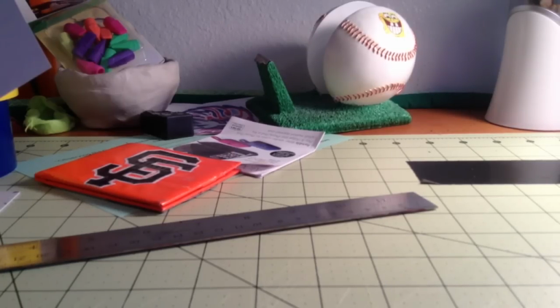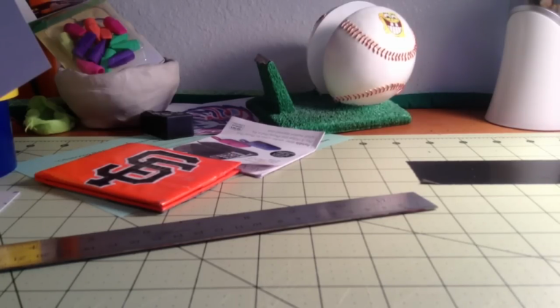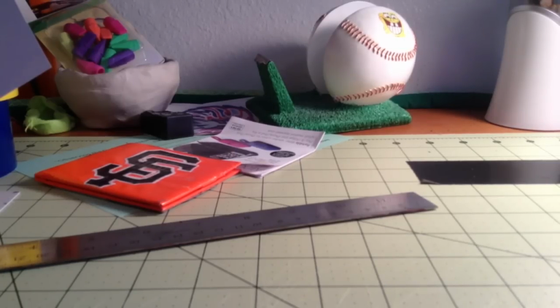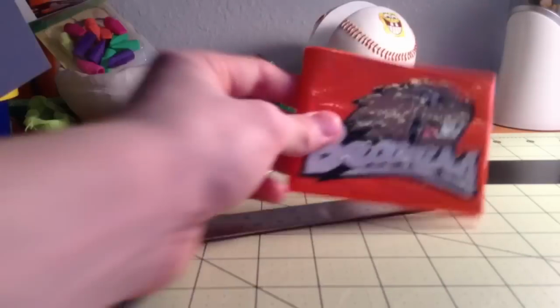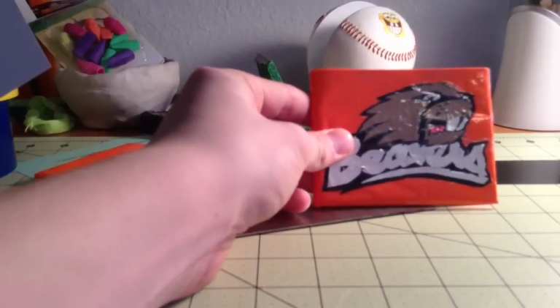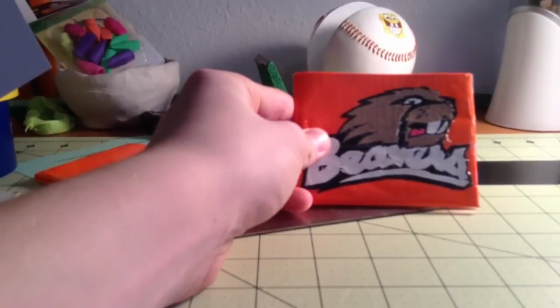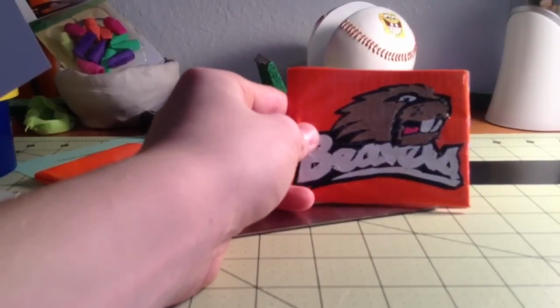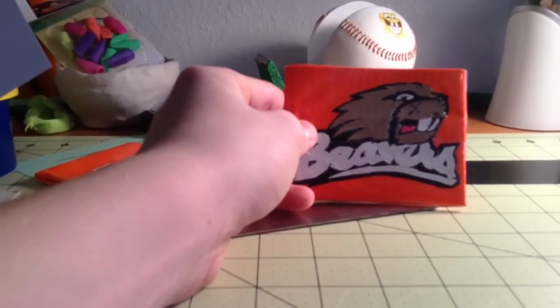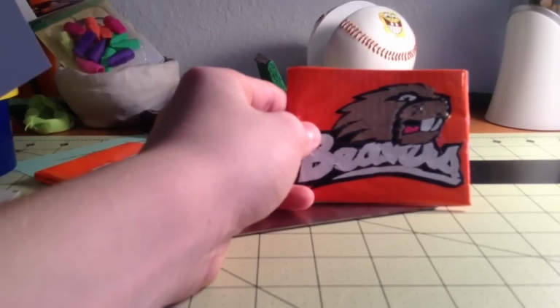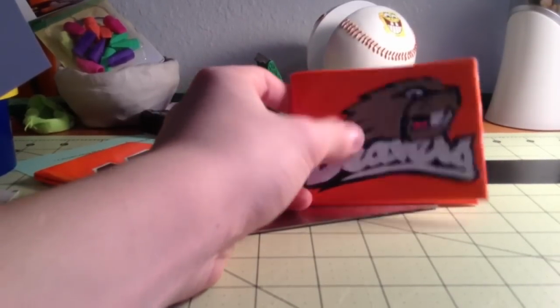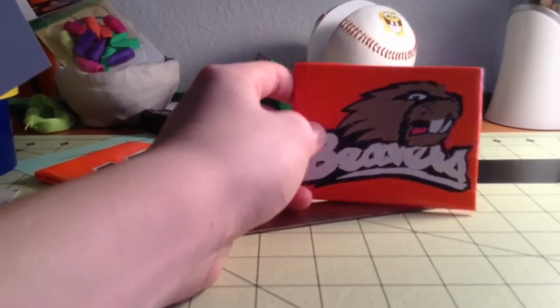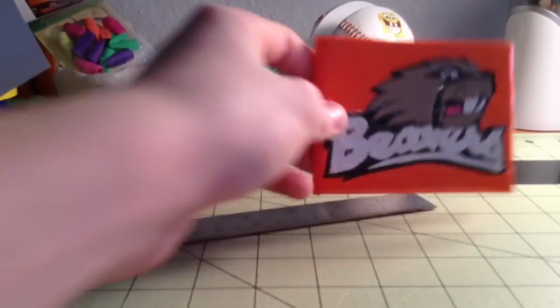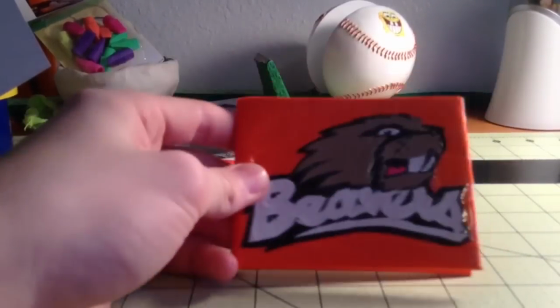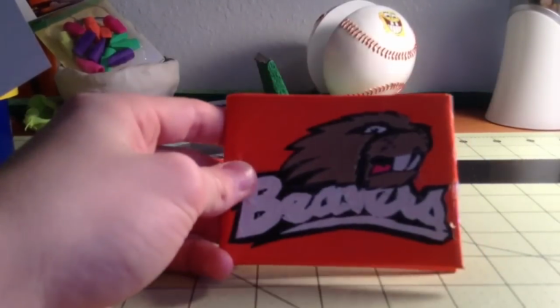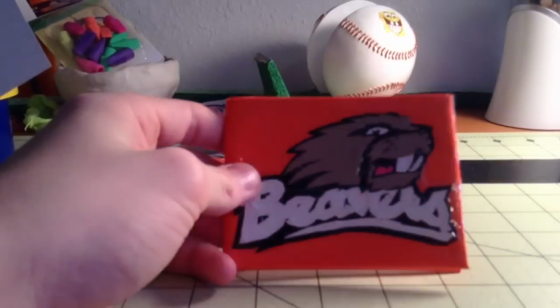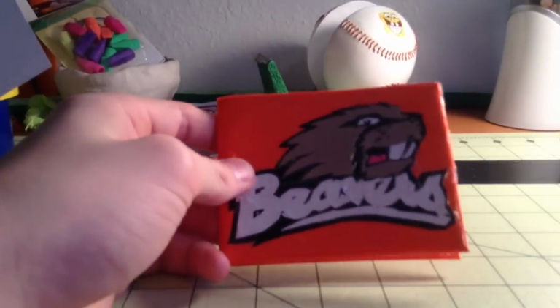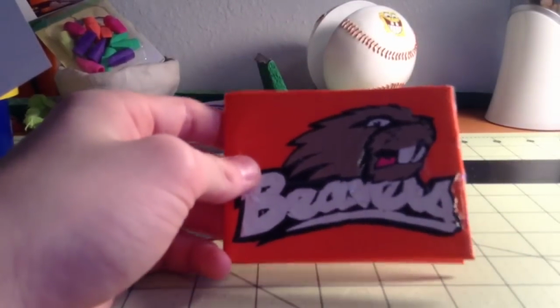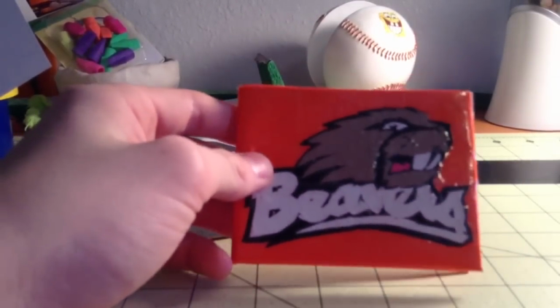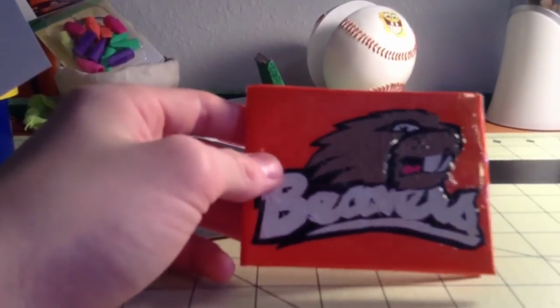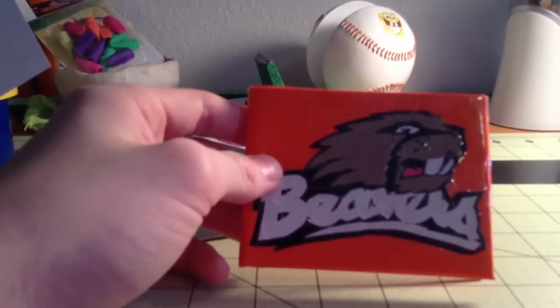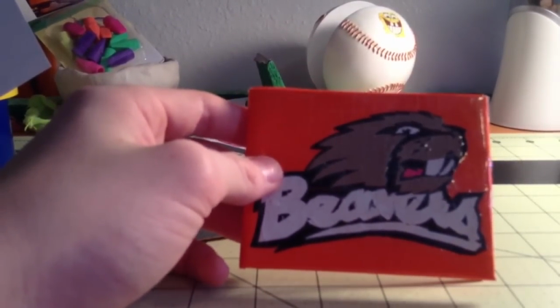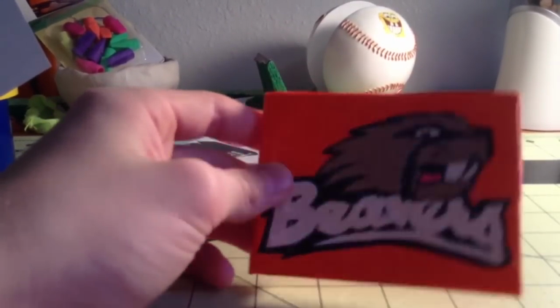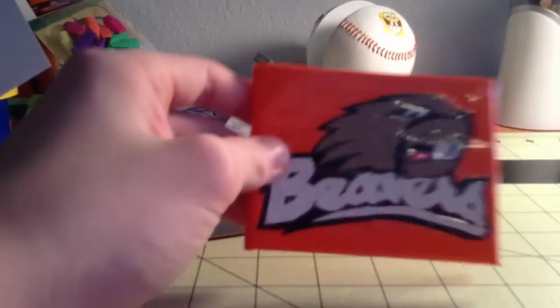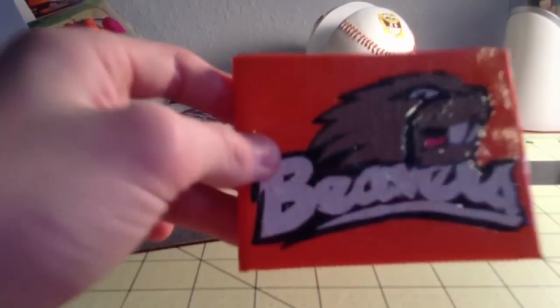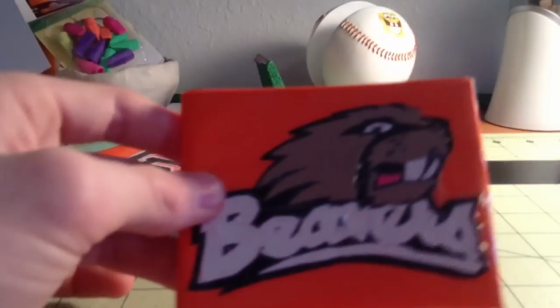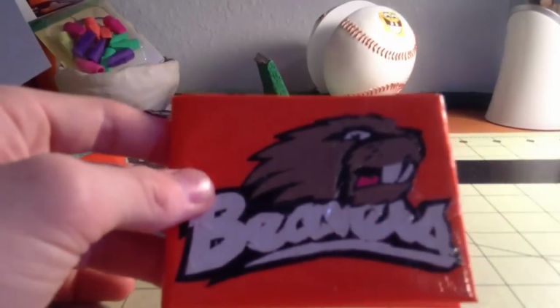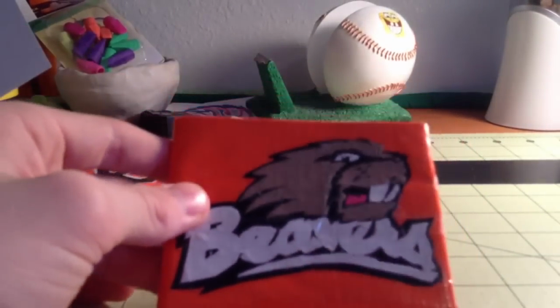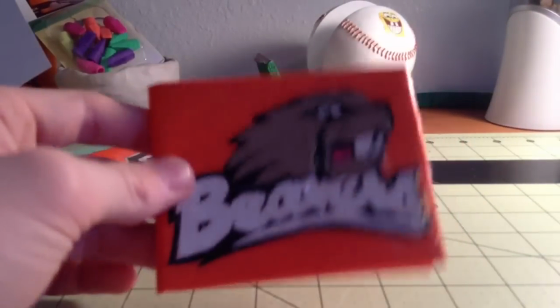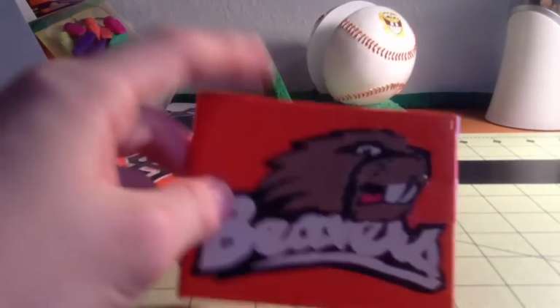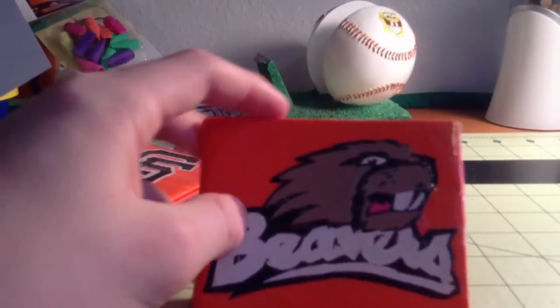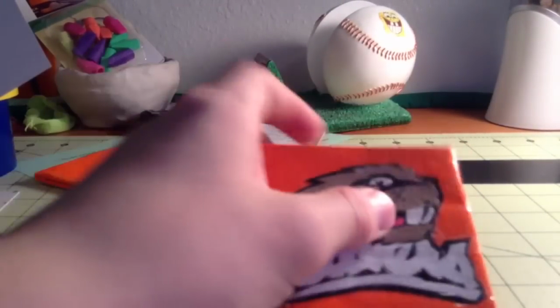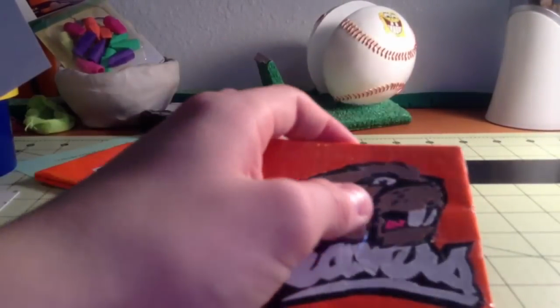Here's the wallet. It's an Oregon State University Beavers' wallet. Turned out really nice. There's the football team — I think that's what their logo is. Turned out really, really good. Has a lot of details.